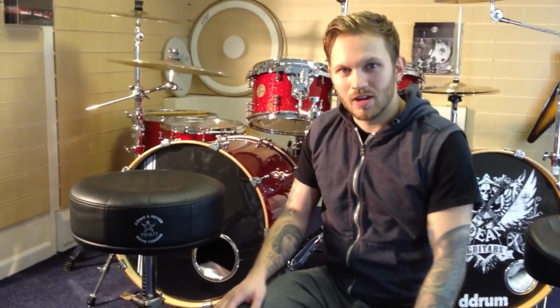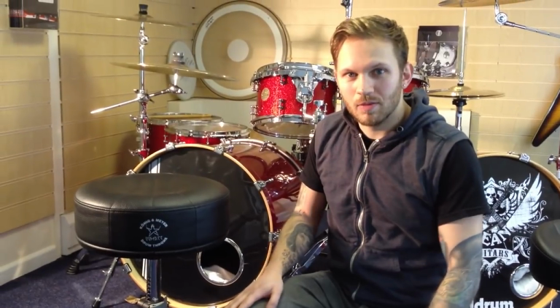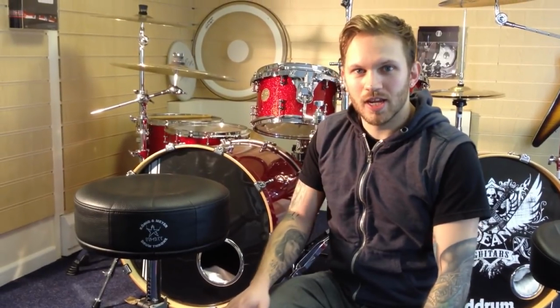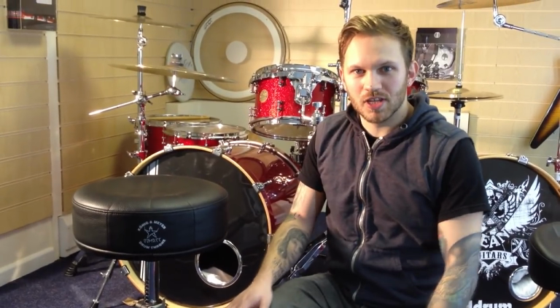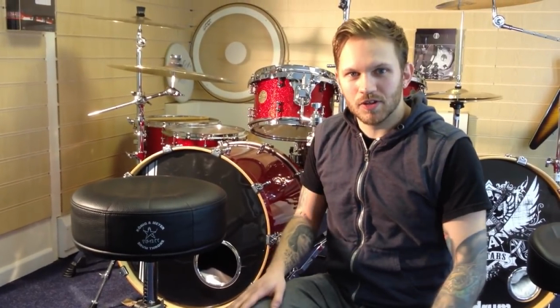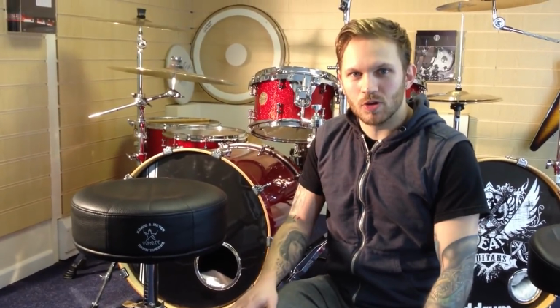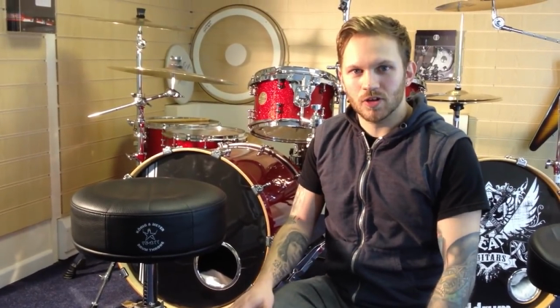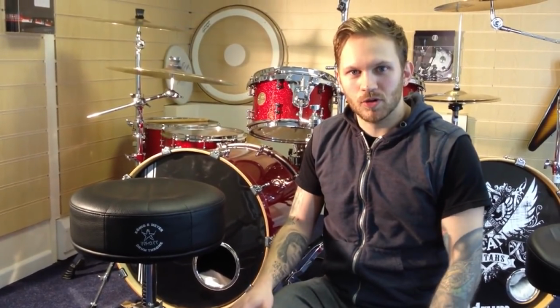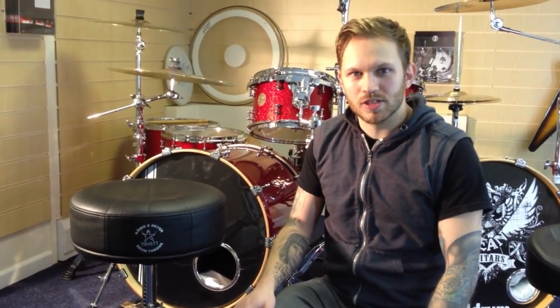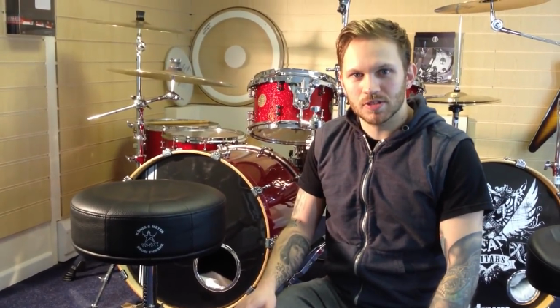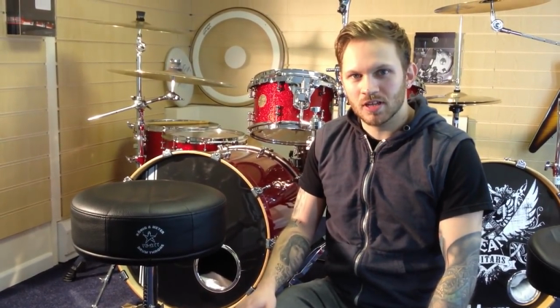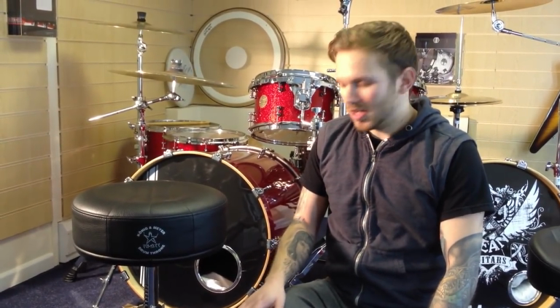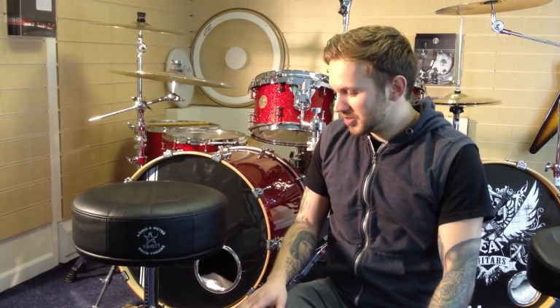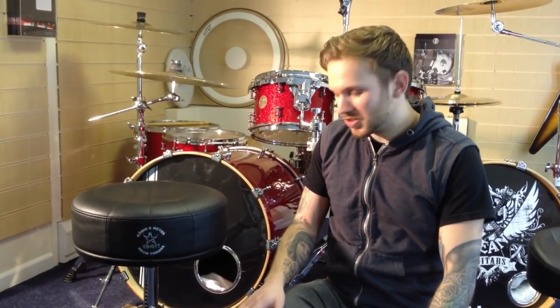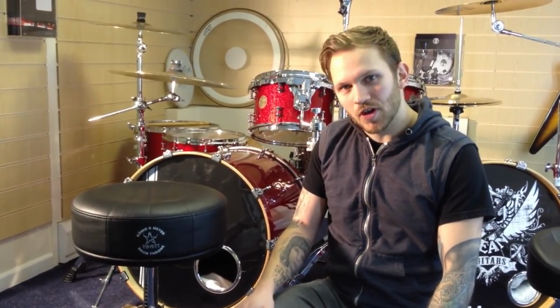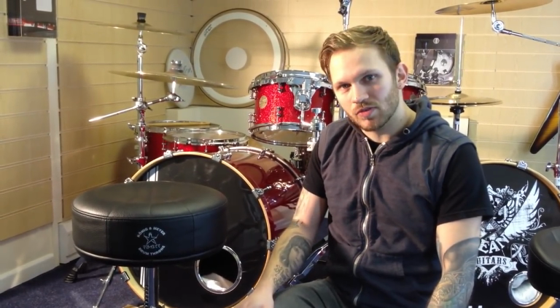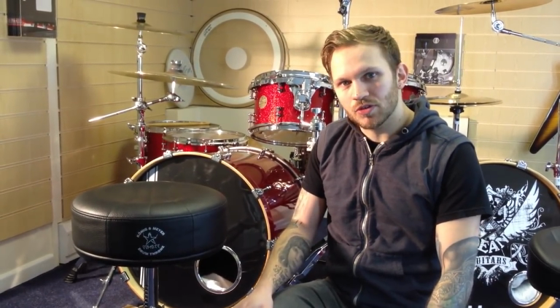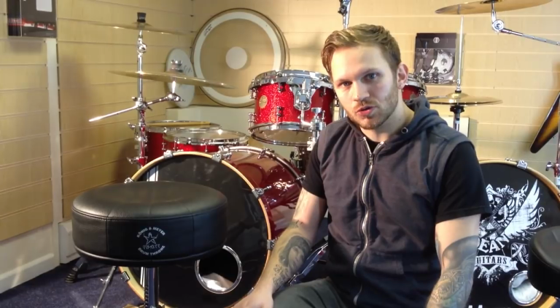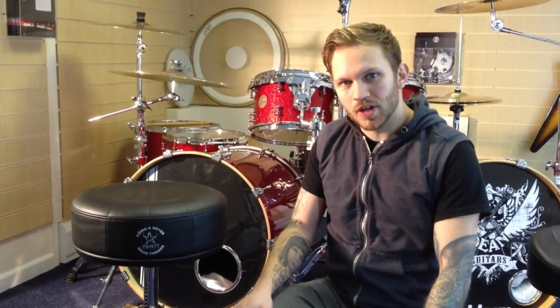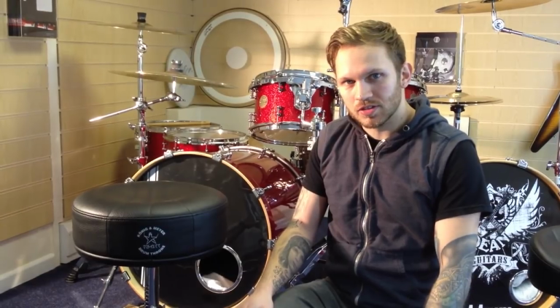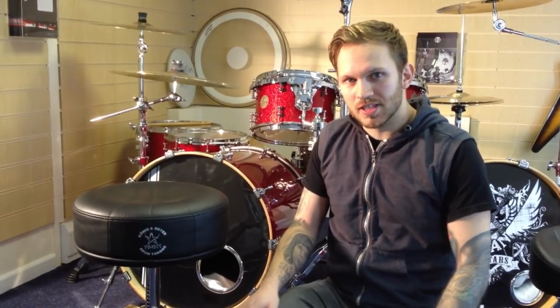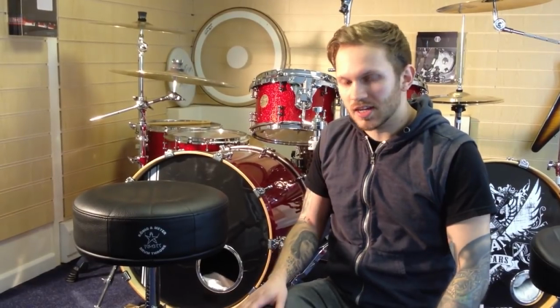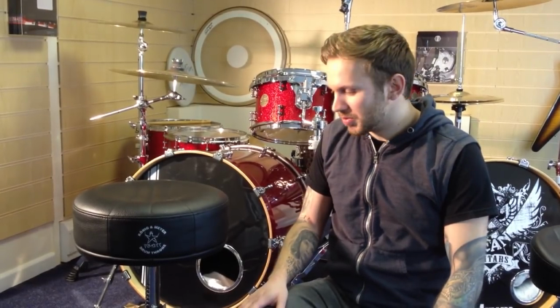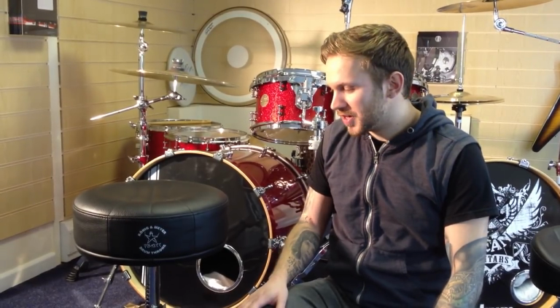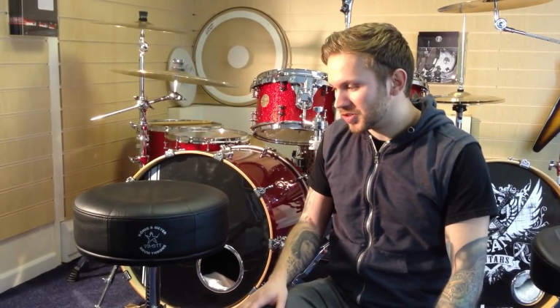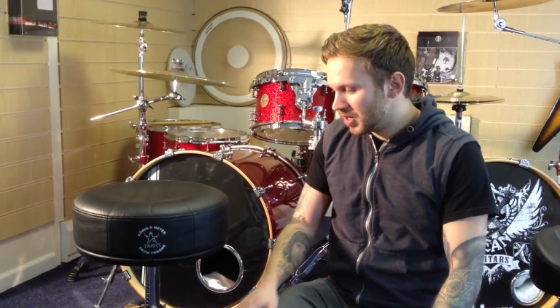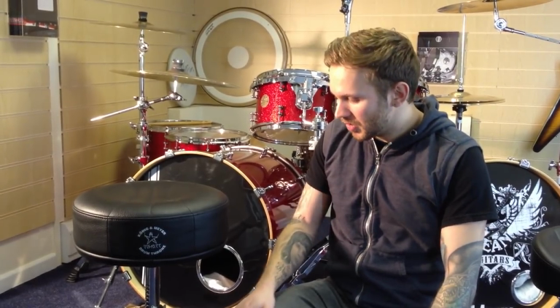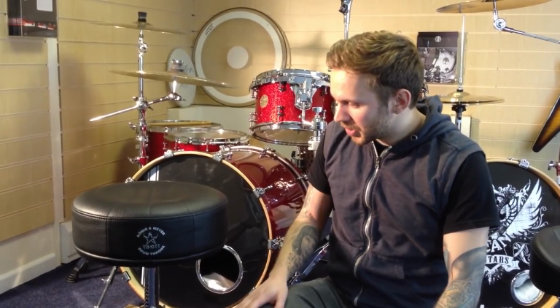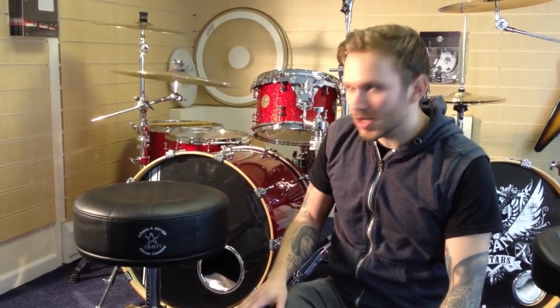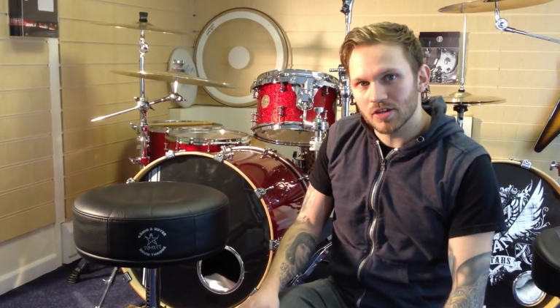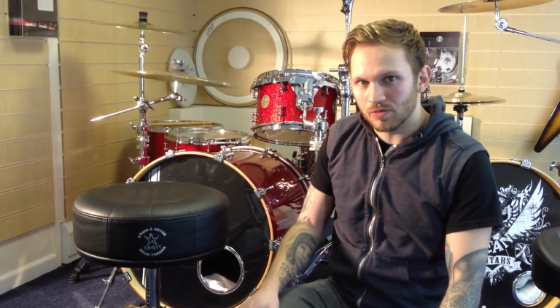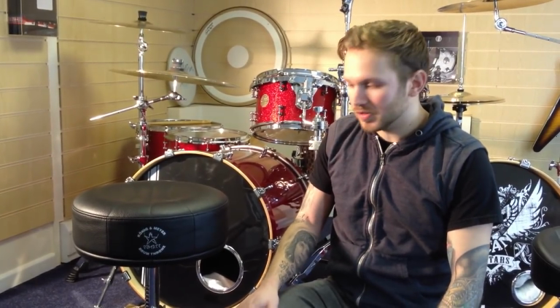Hello there, my name is David, I work for Bill Lewington Ltd. This is the first of a few short videos detailing some of the features of Koenig and Mayer's drum thrones.